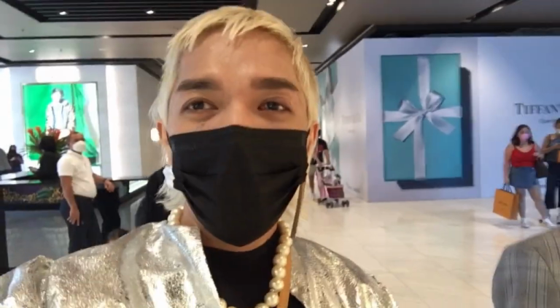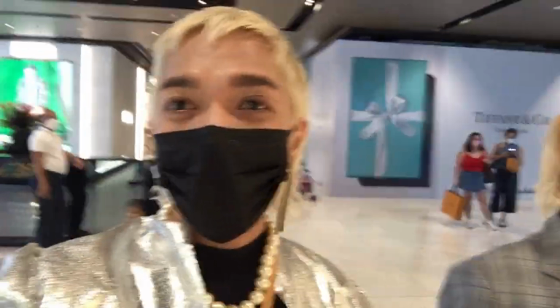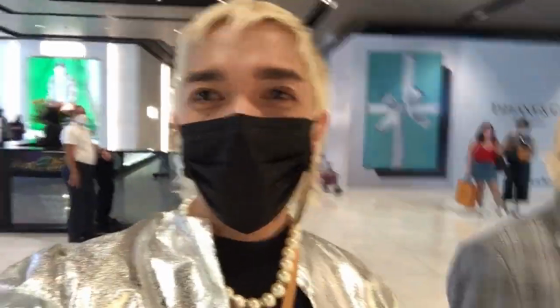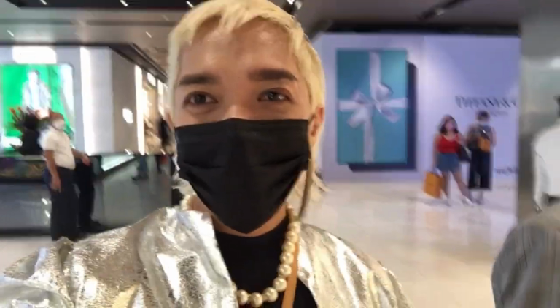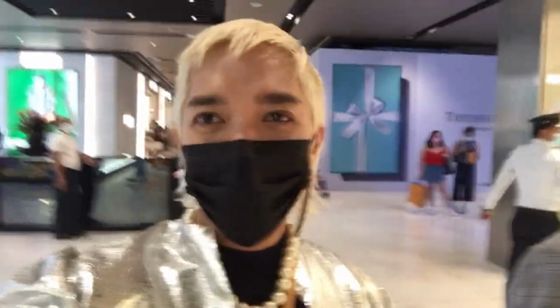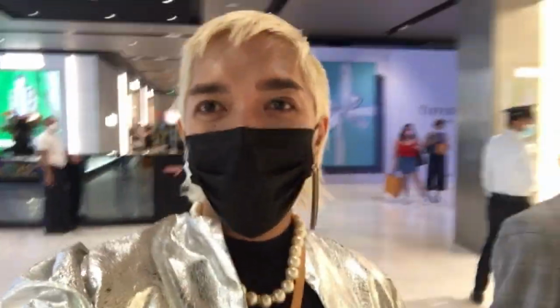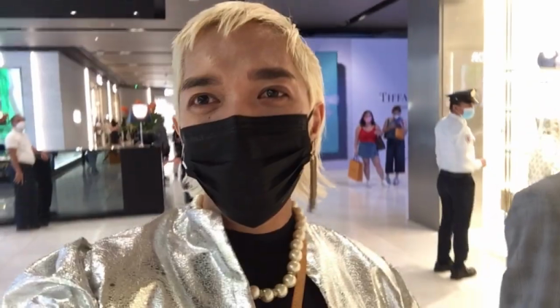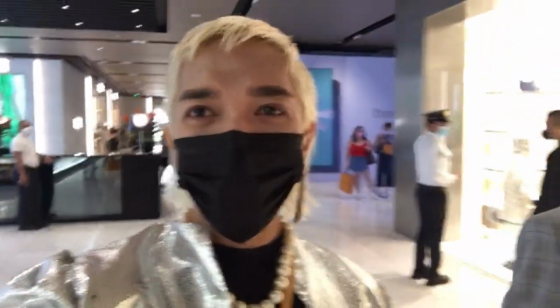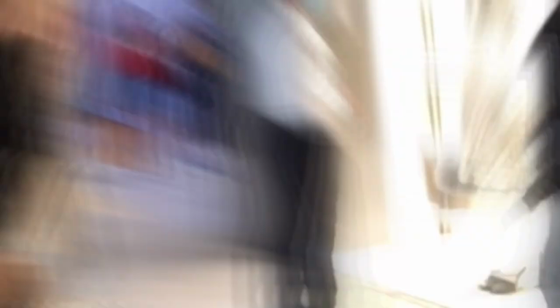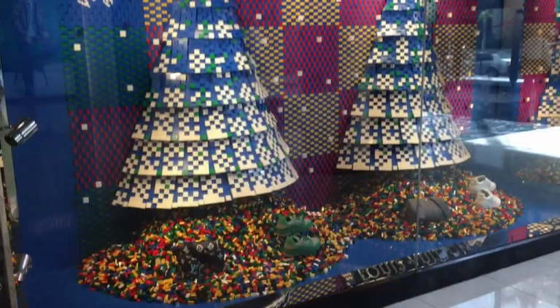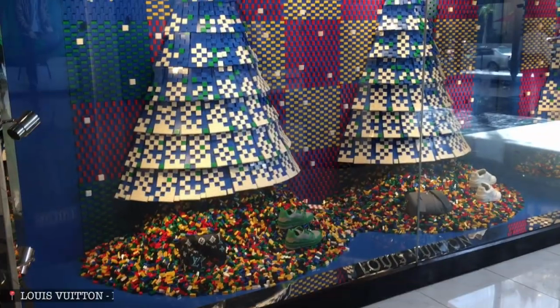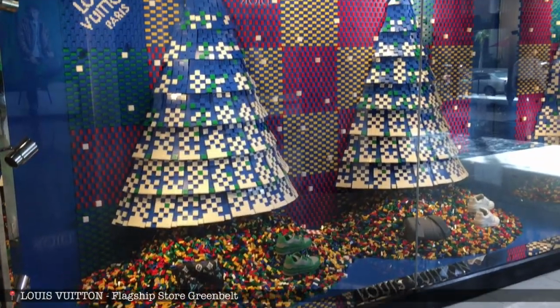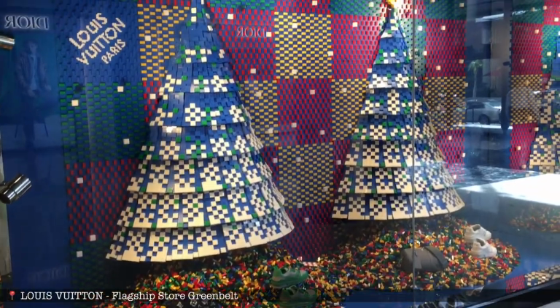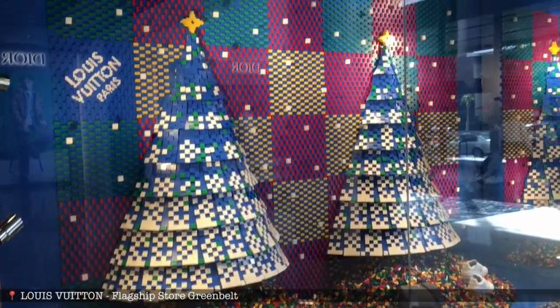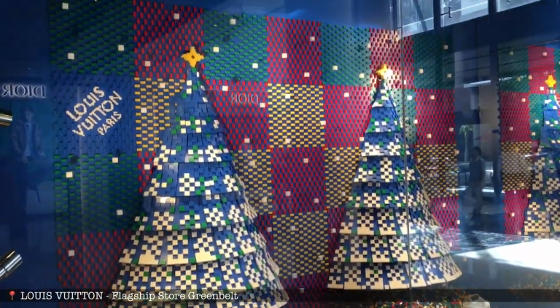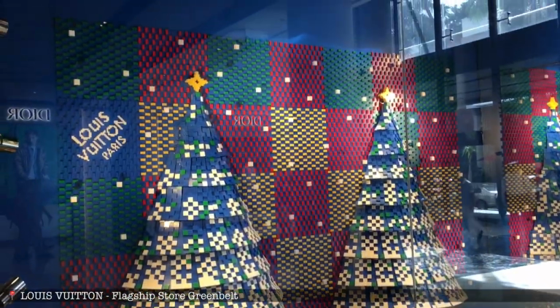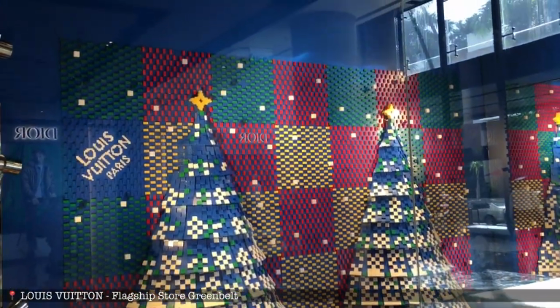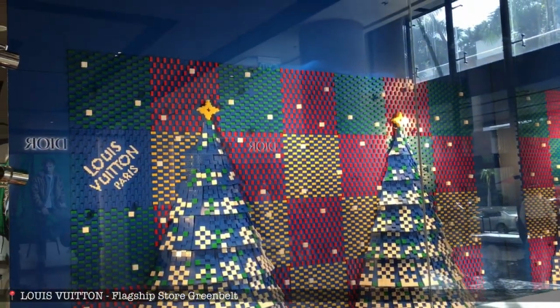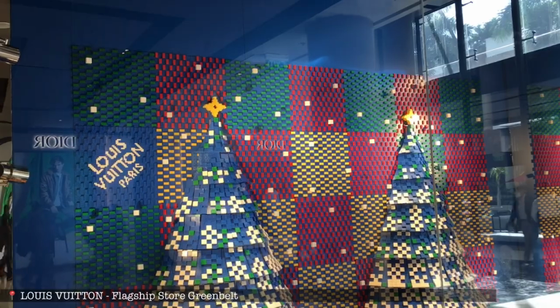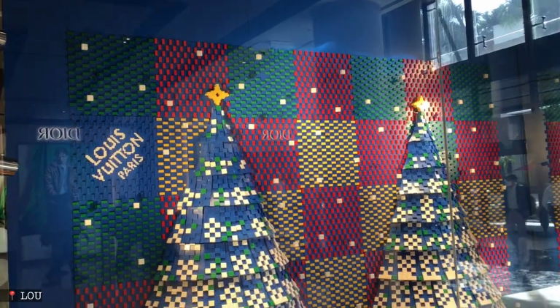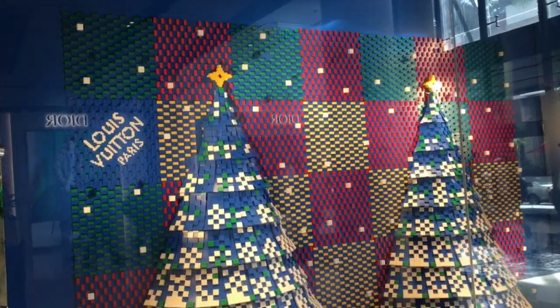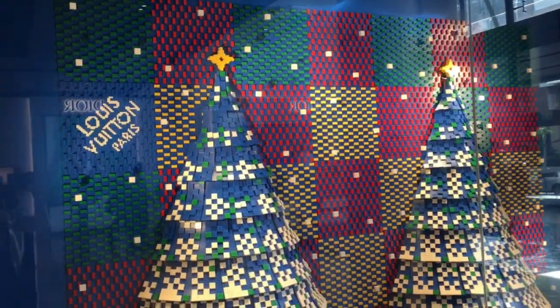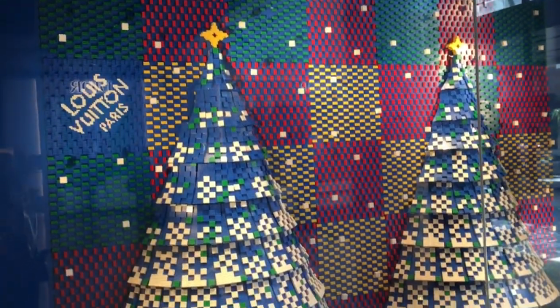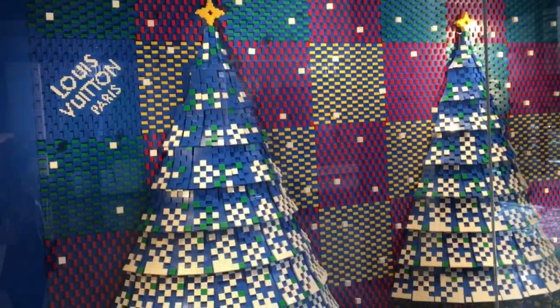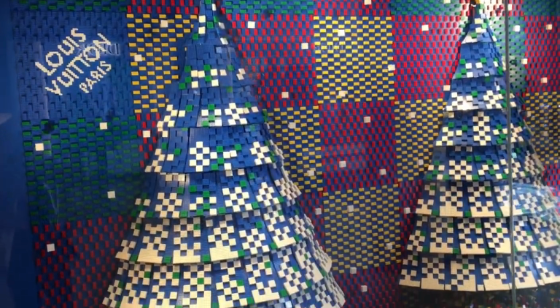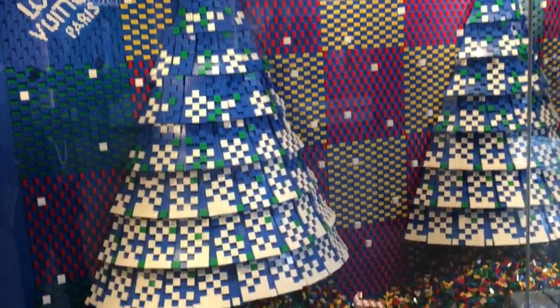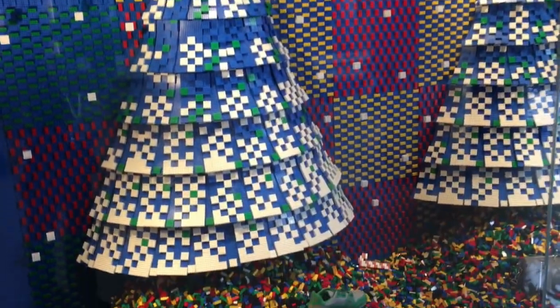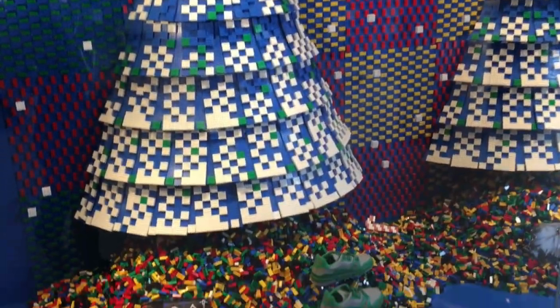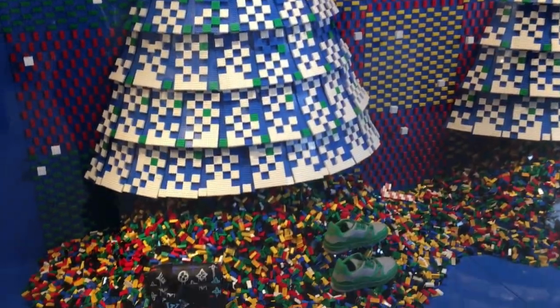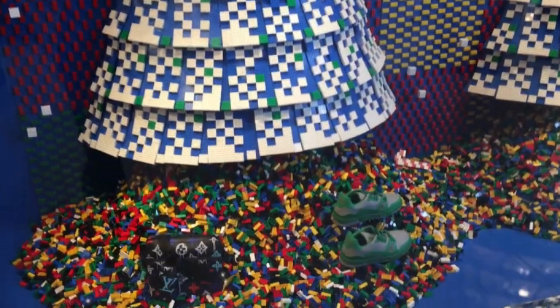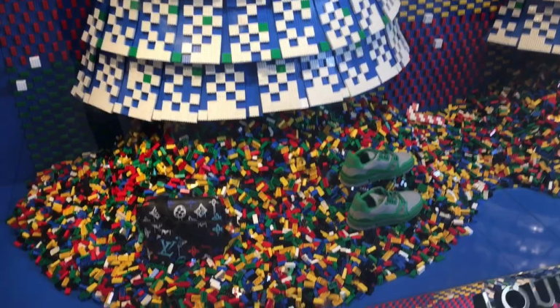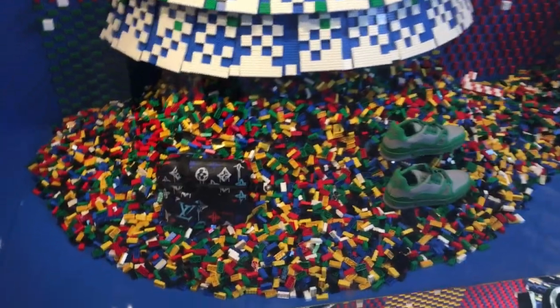Hi guys! Our next stop is Louis Vuitton, so let's enjoy! Let us check the very beautiful holiday window display of Louis Vuitton. You have seen this in our part one, so let us re-check this again.